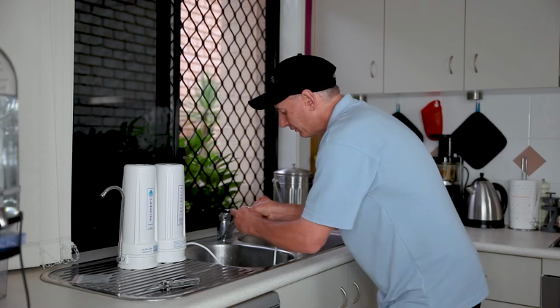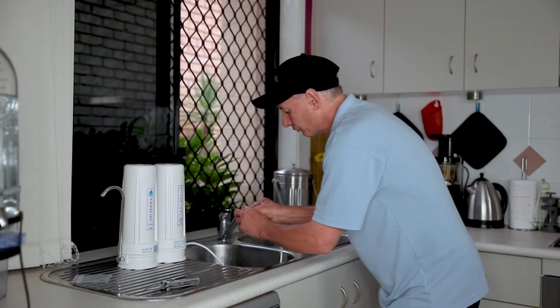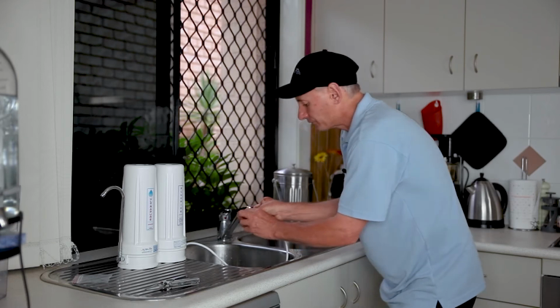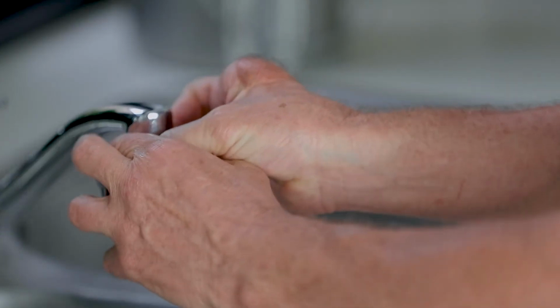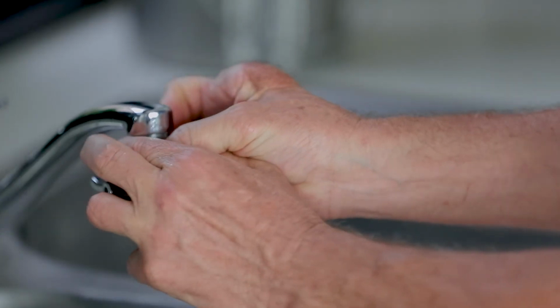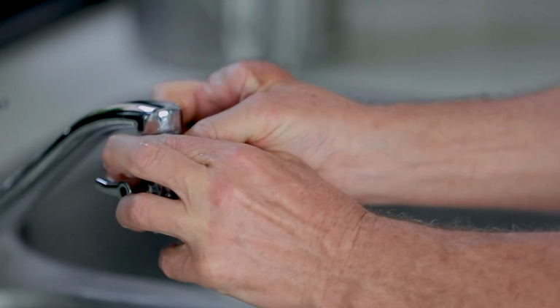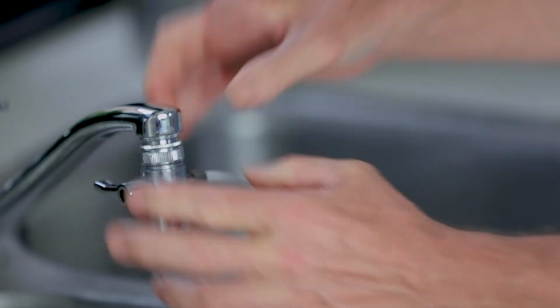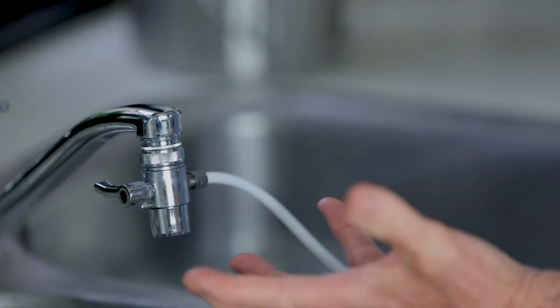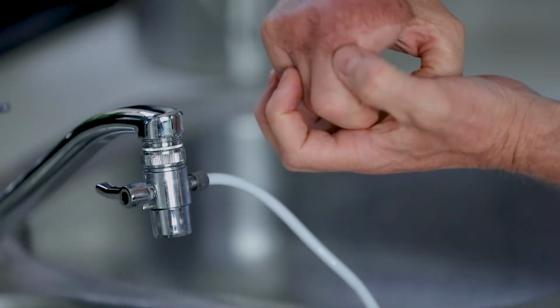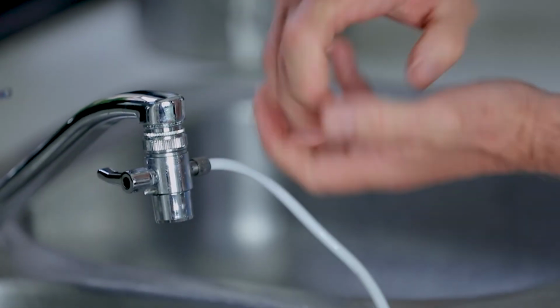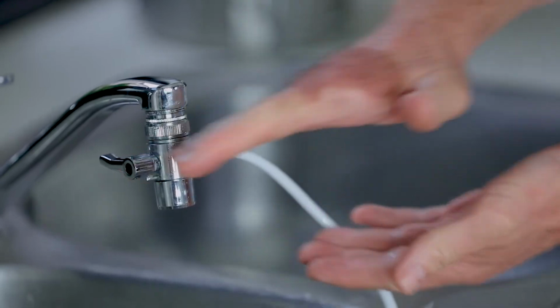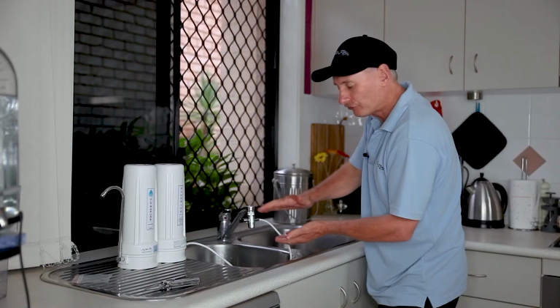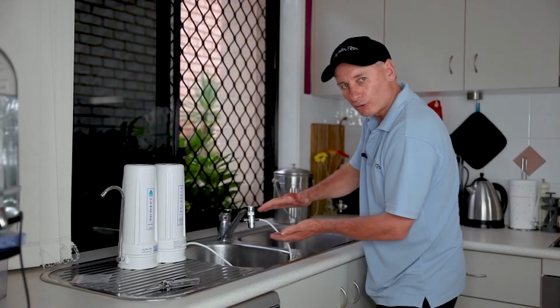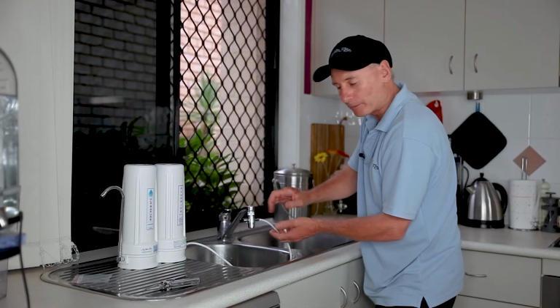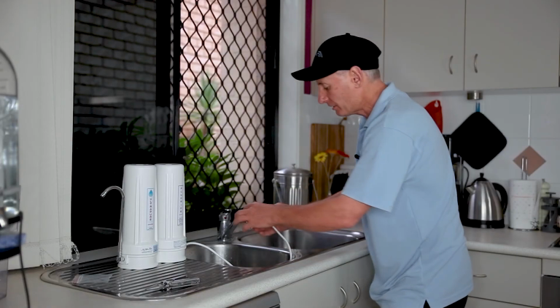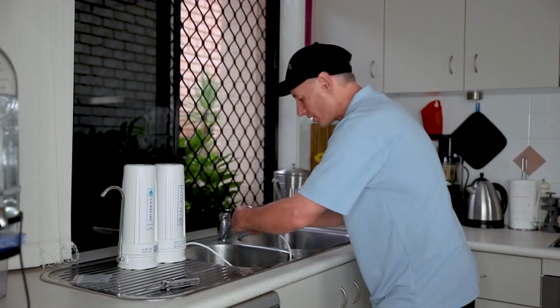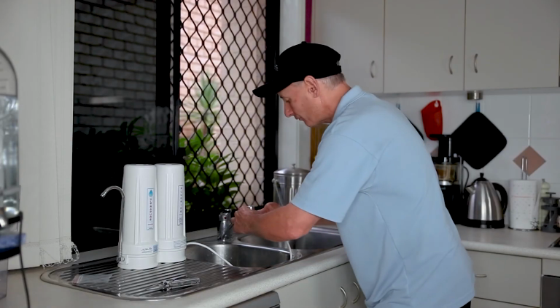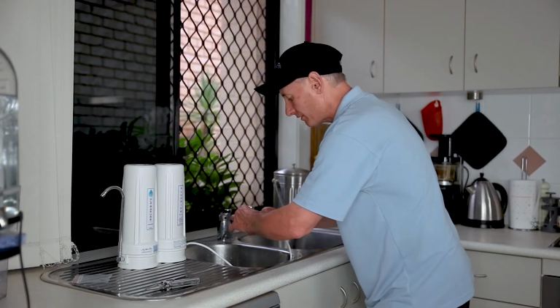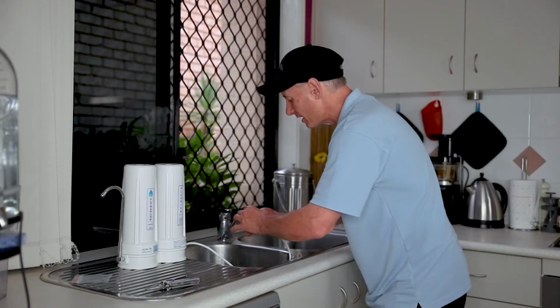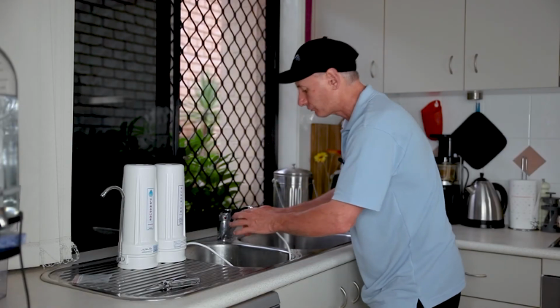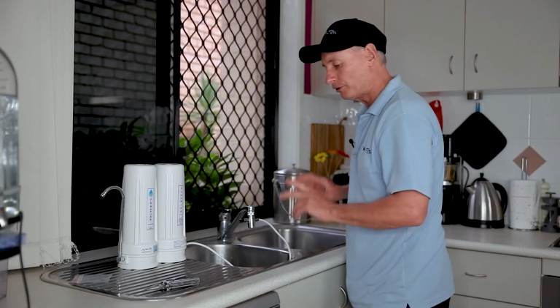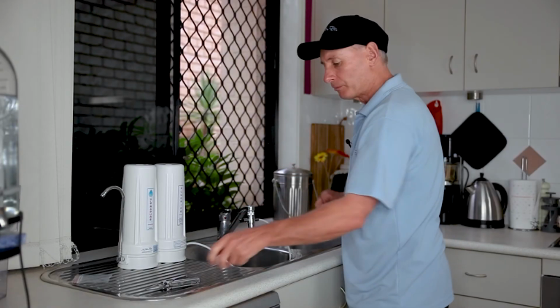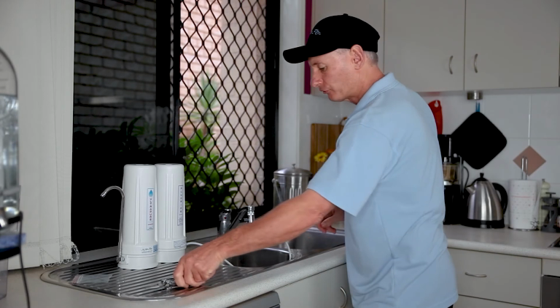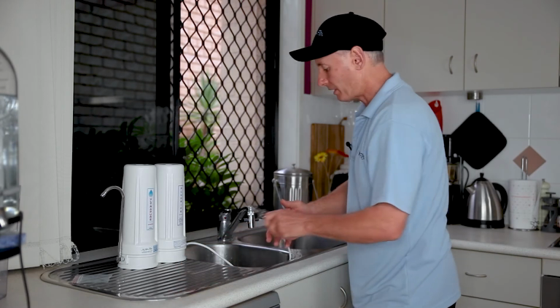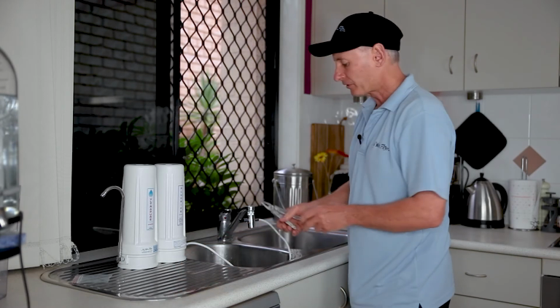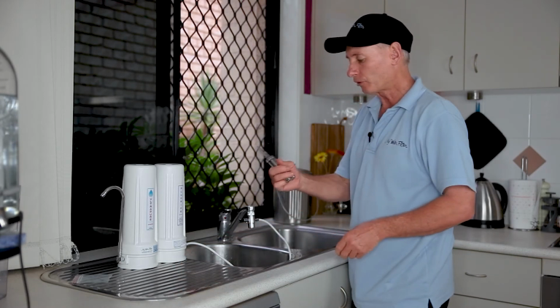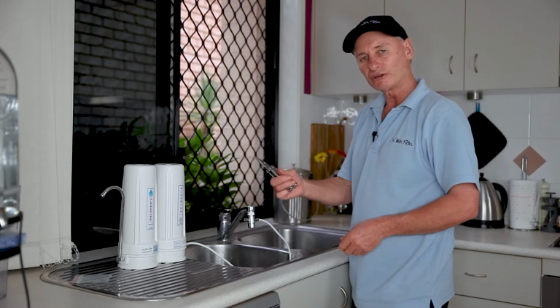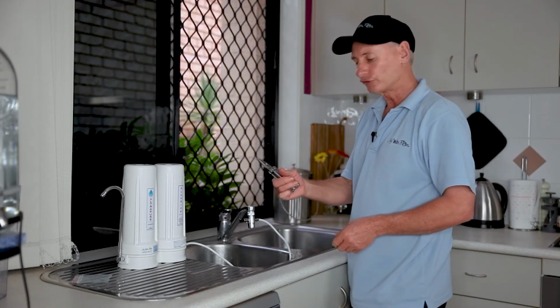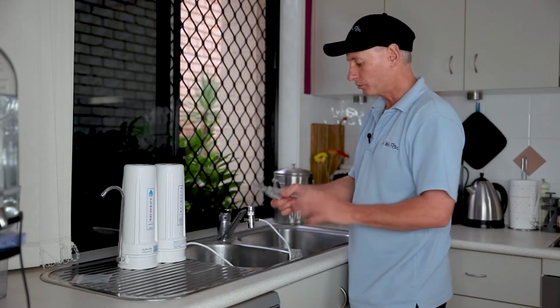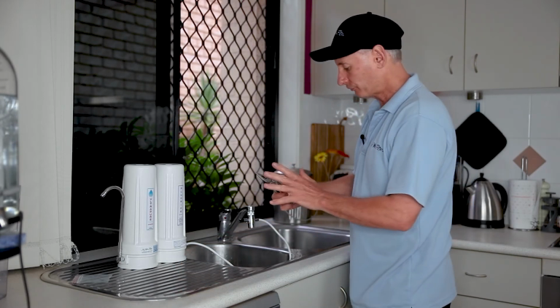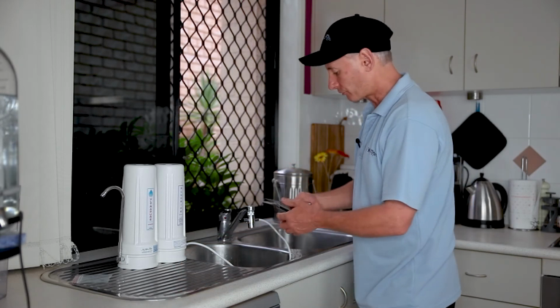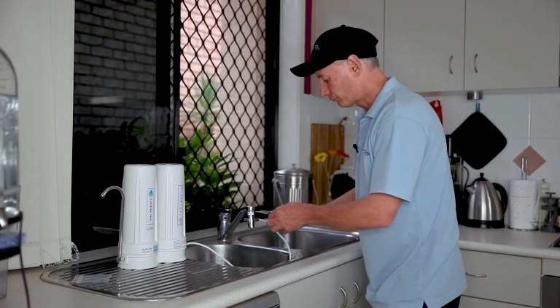You do have to do them up tight, because that's what pulls it together and seals it all up. They're a great diverter — we have very little trouble with them — but you've got to tighten them up. Sometimes you might need to get a tool. This is not the greatest tool, but you put it on and simply tighten it up until it's tight.